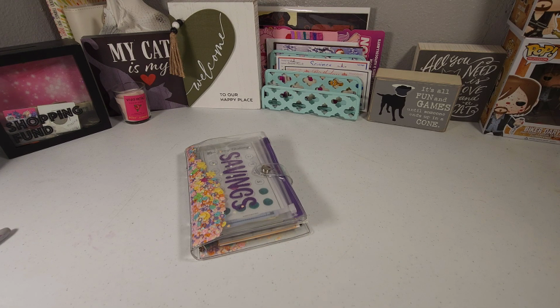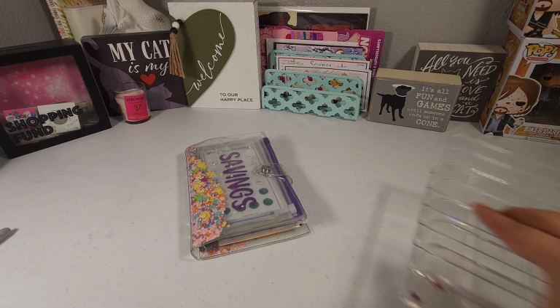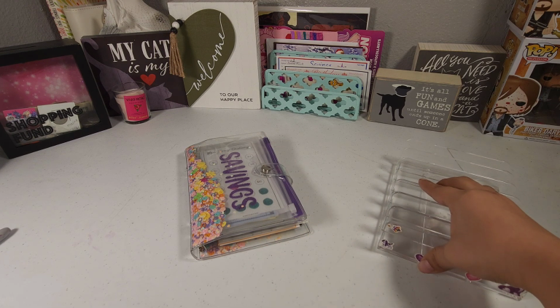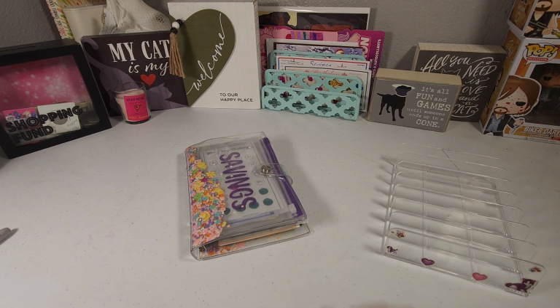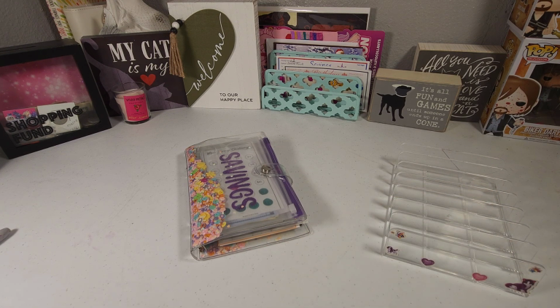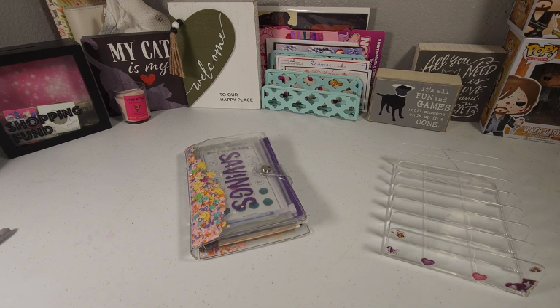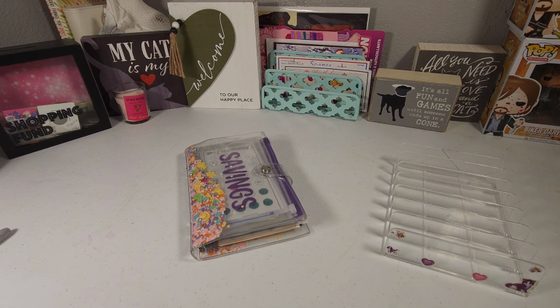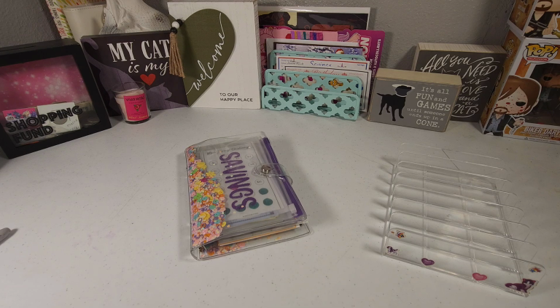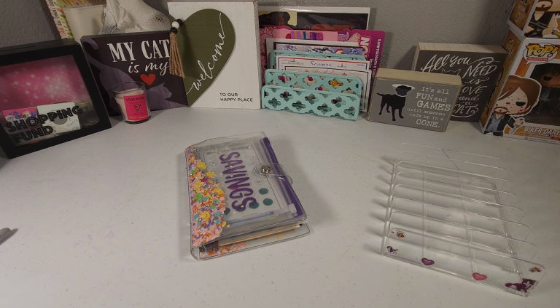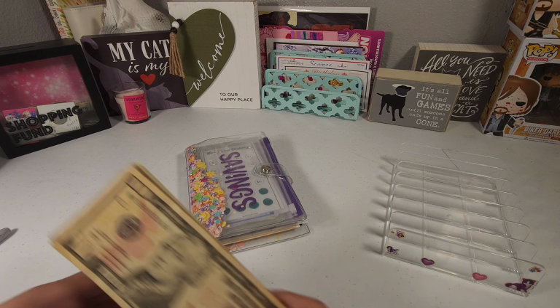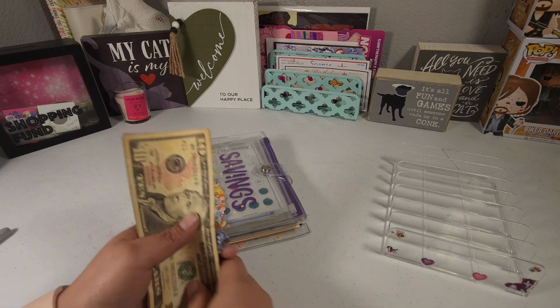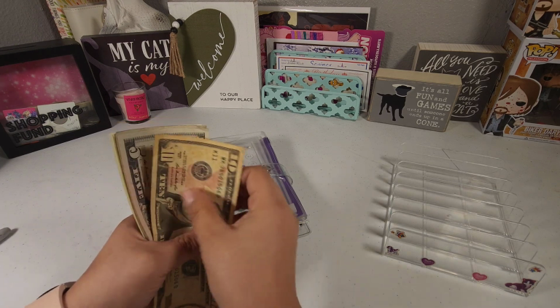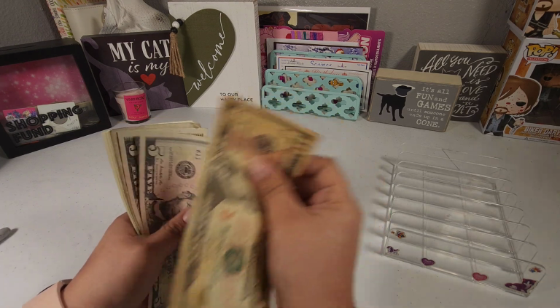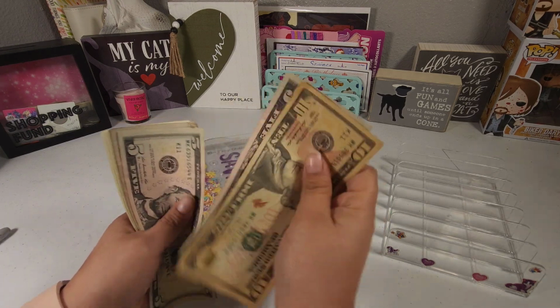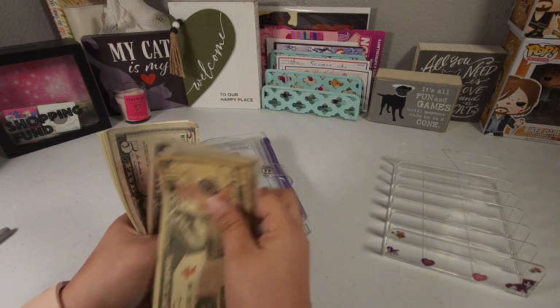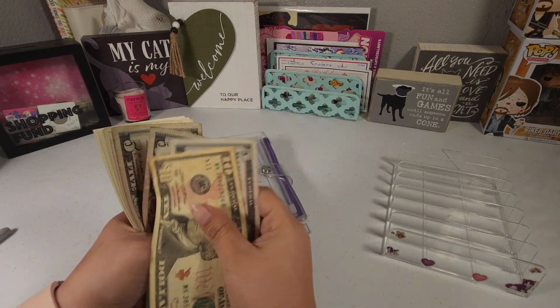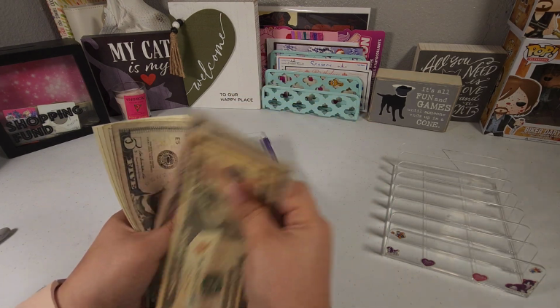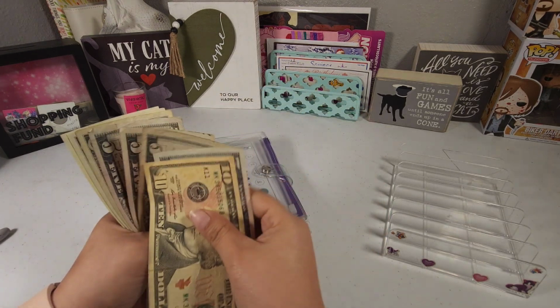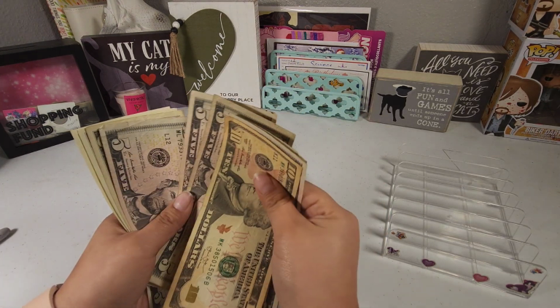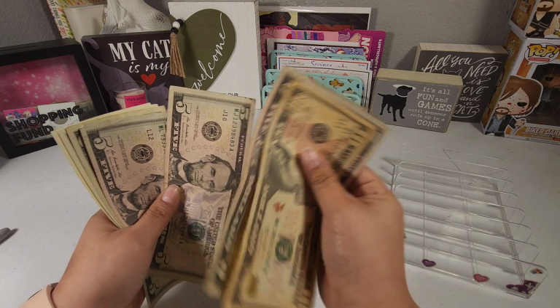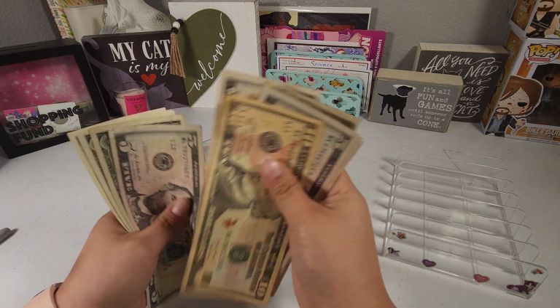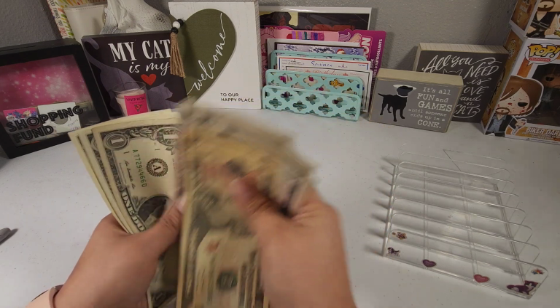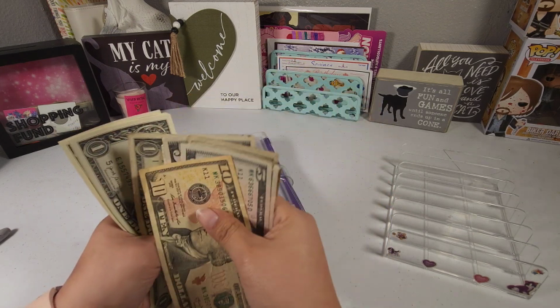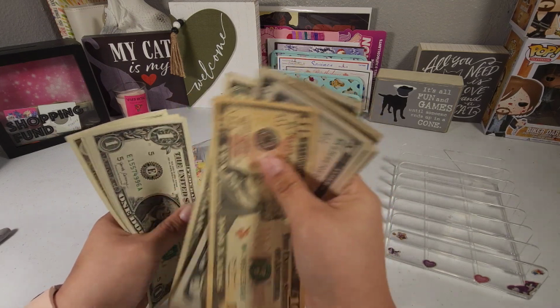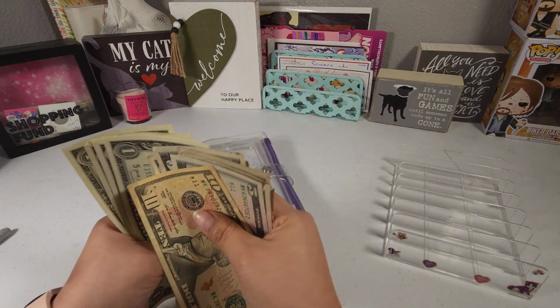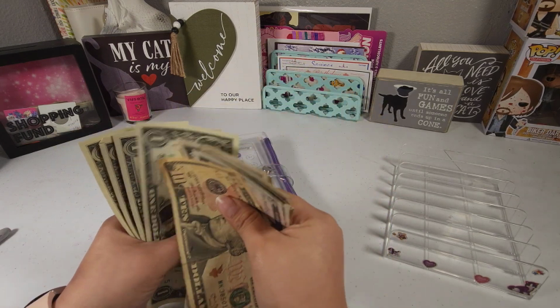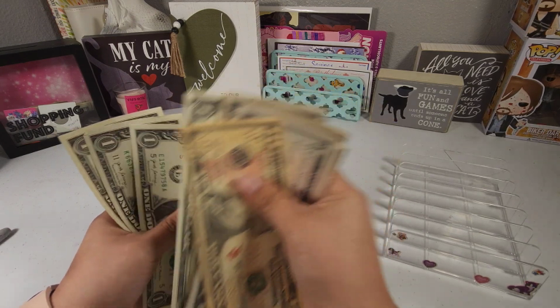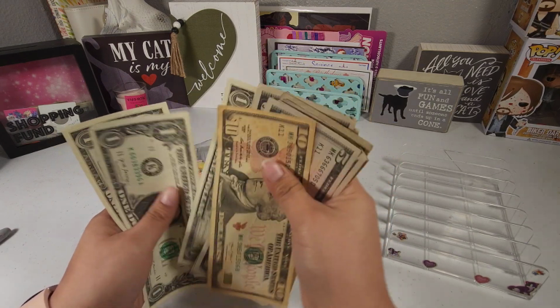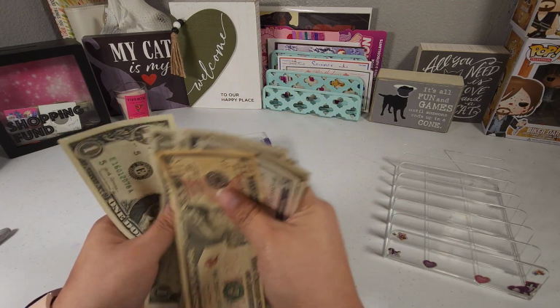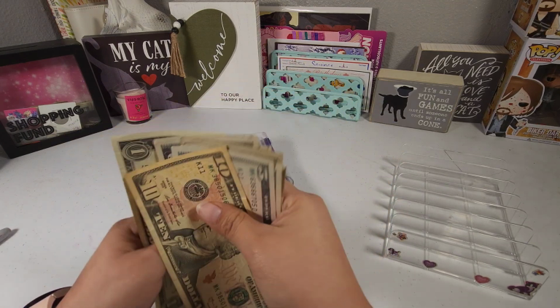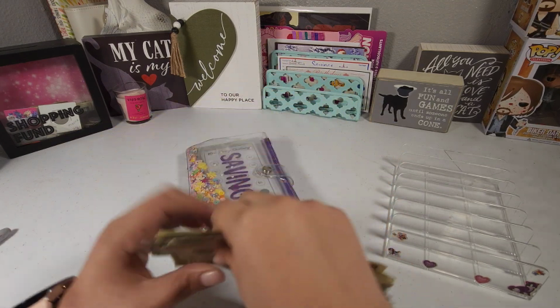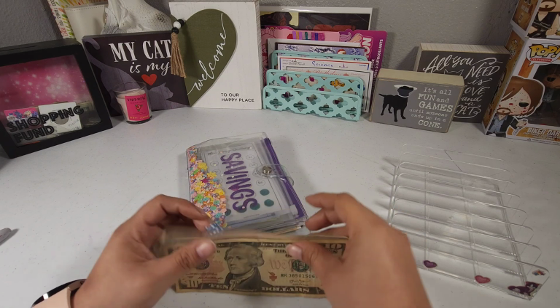Let me go ahead and get the money so we can start counting. So we have 10, 15, 20, 25, 30, 35, 40, 41, 42, 43, 44, and 45.